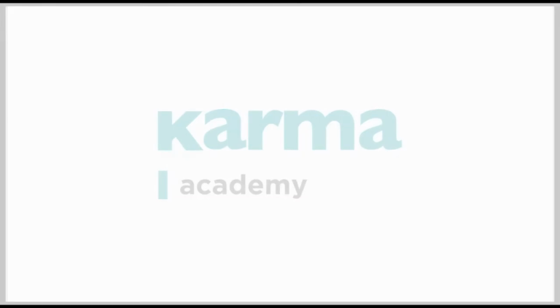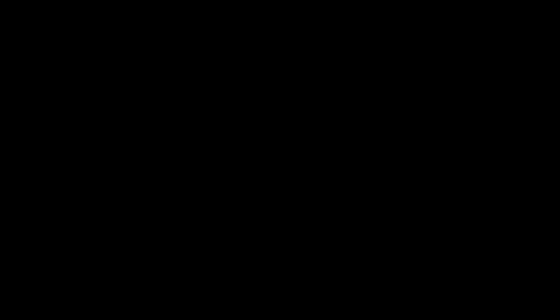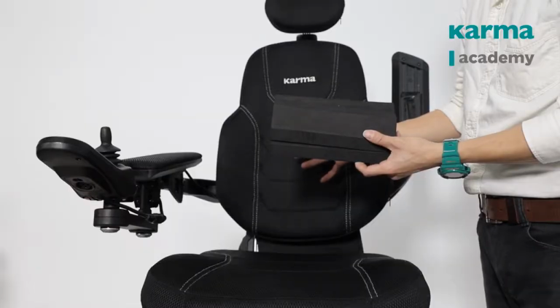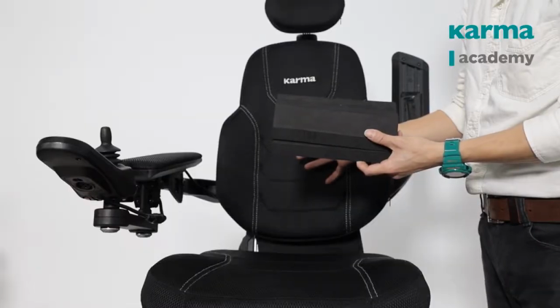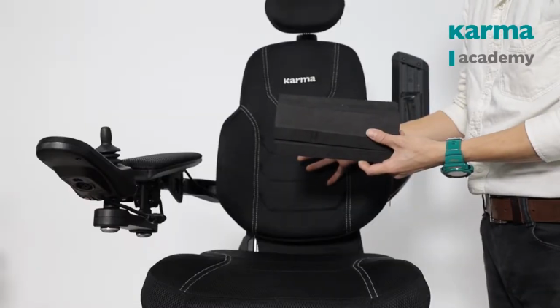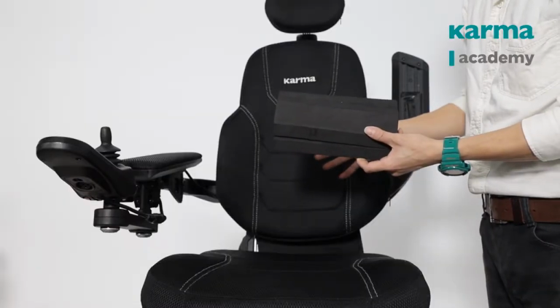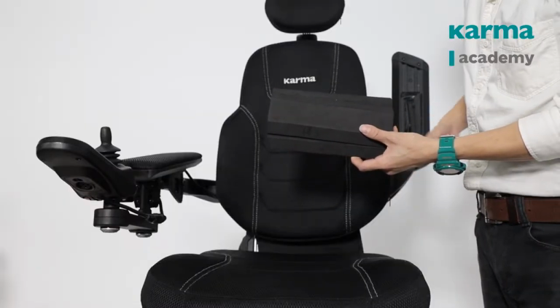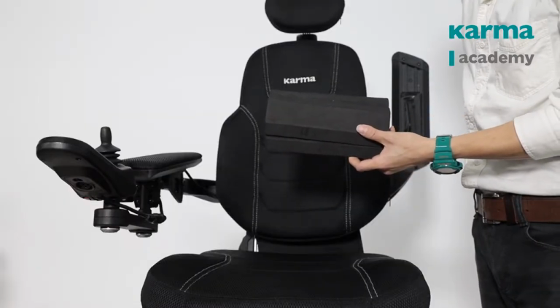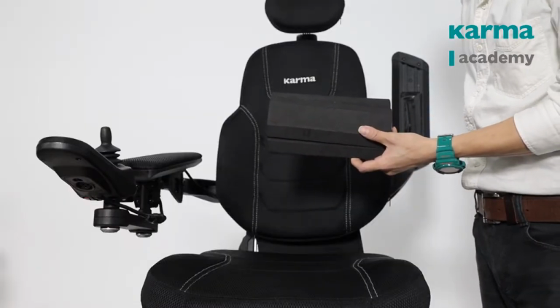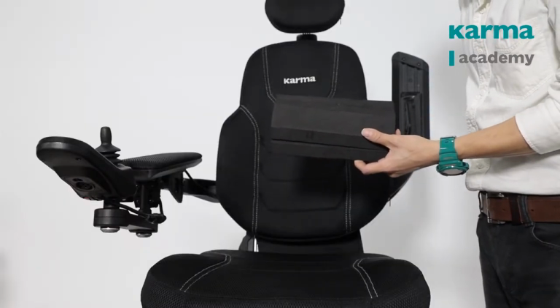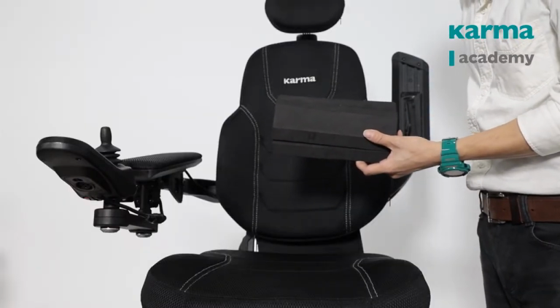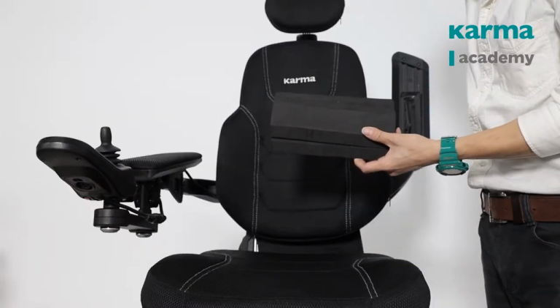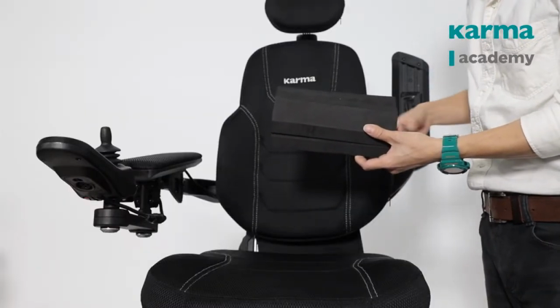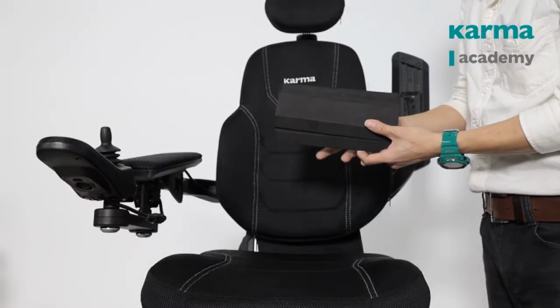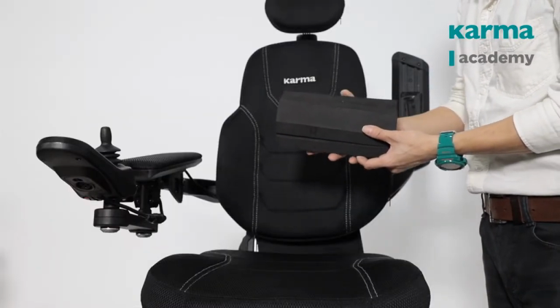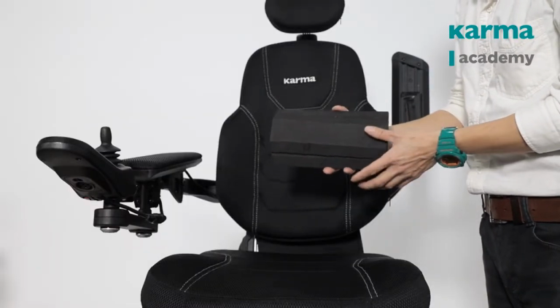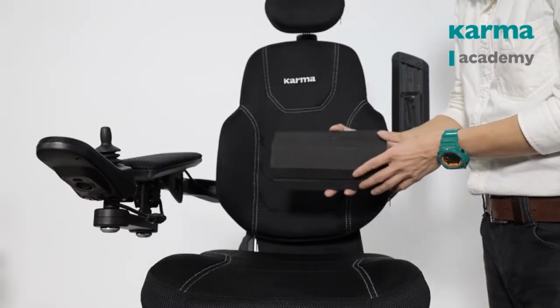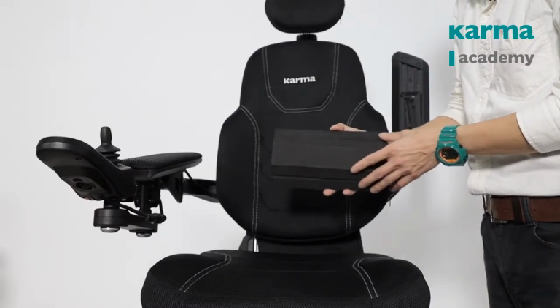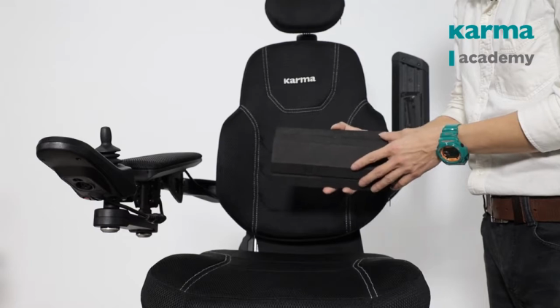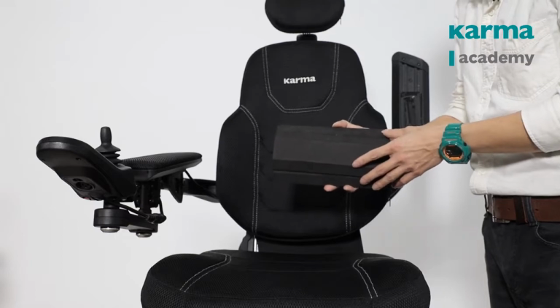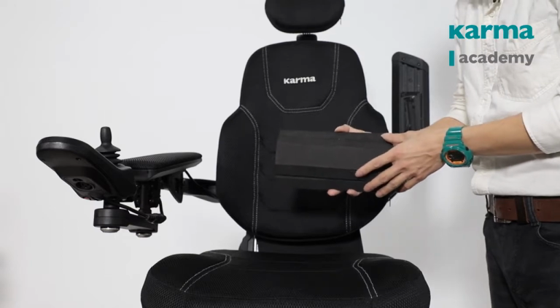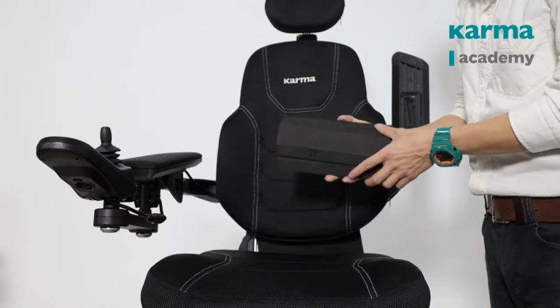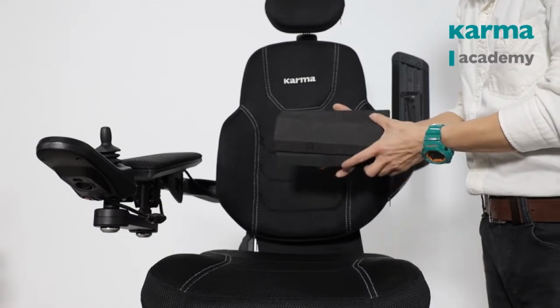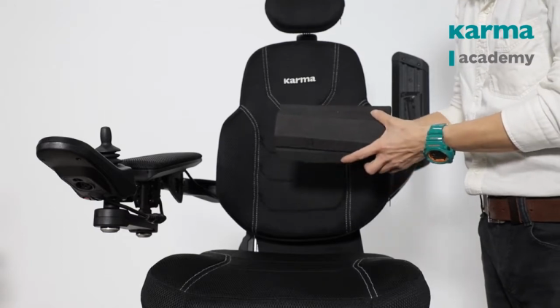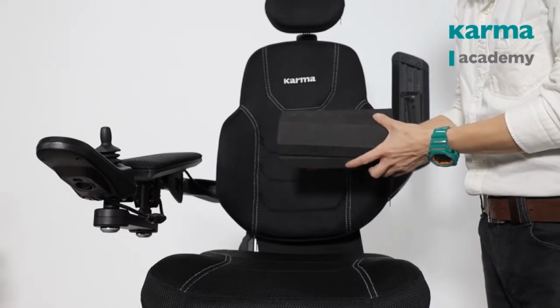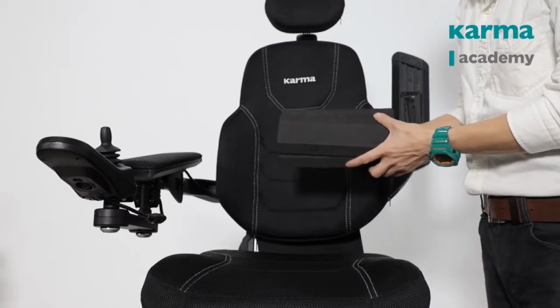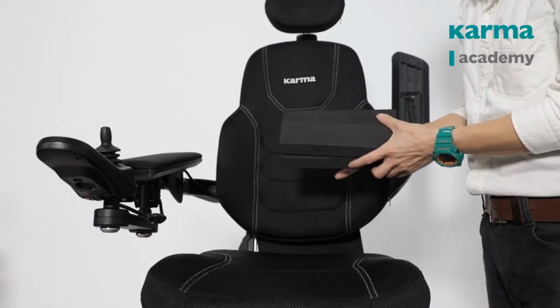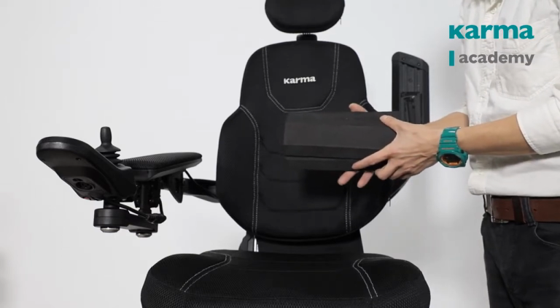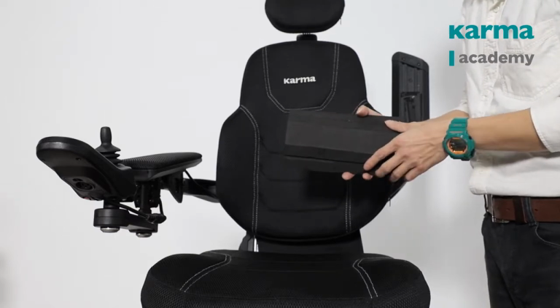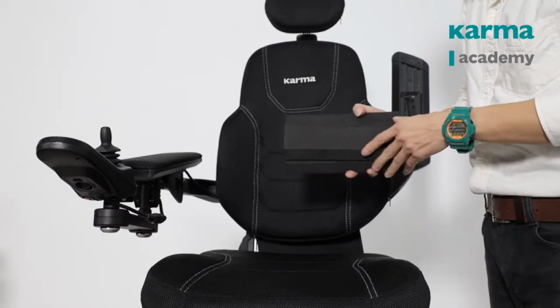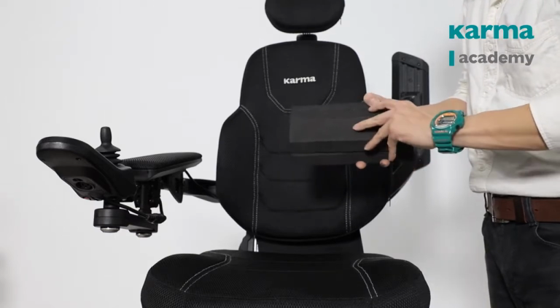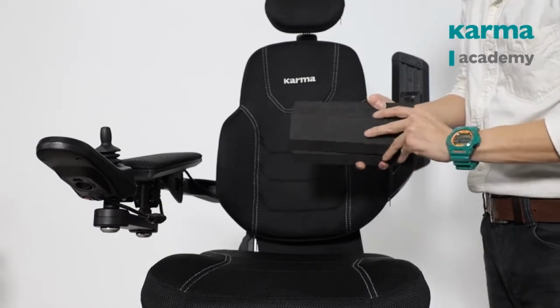The Altus and Lectus seat offers an optional lumbar support. If the user experiences soreness on the lumbar, we can add the lumbar support on the backrest.